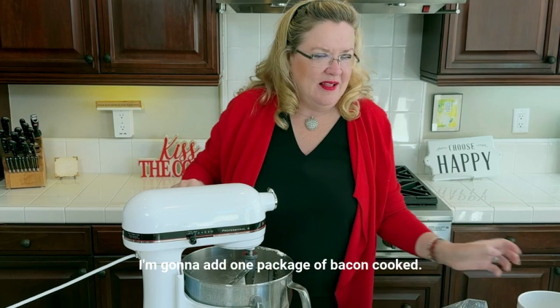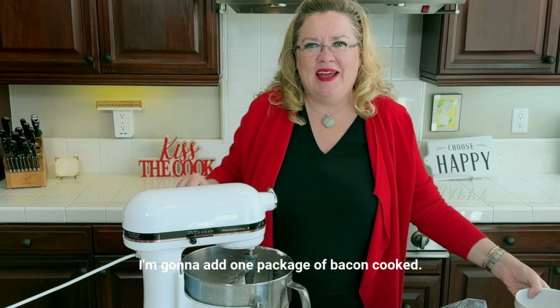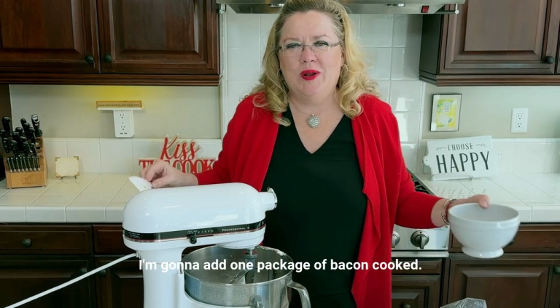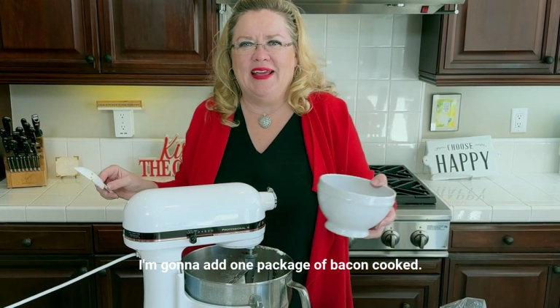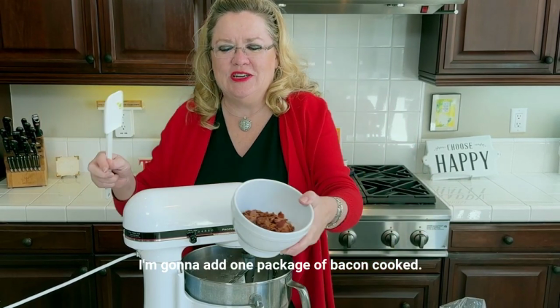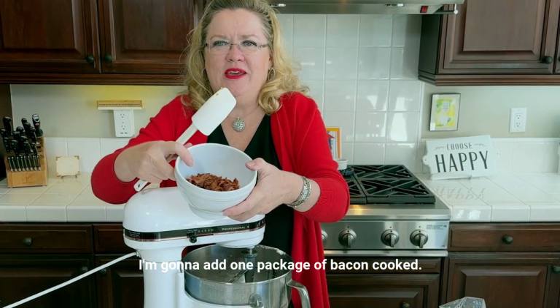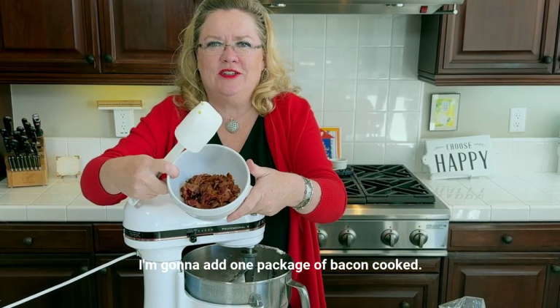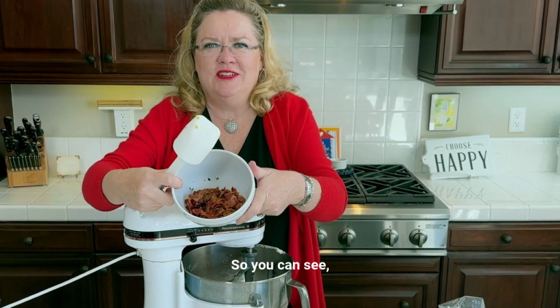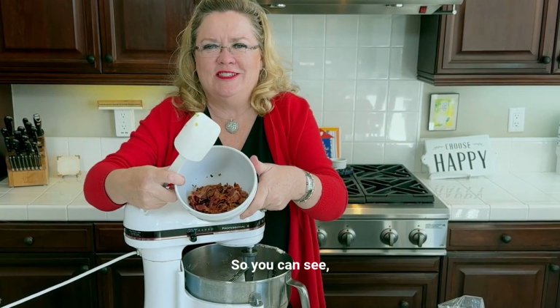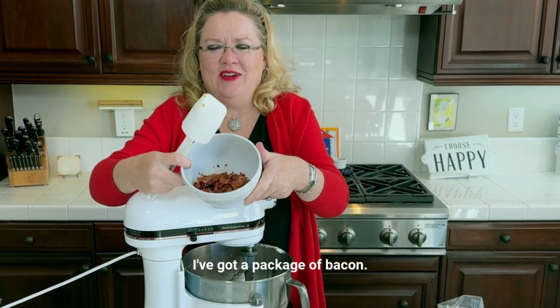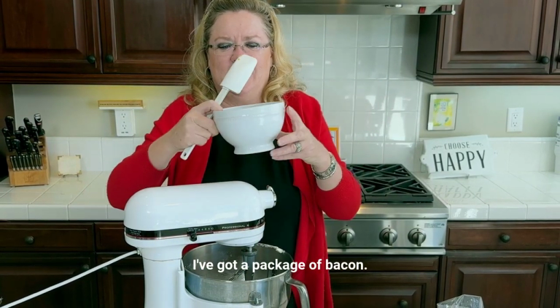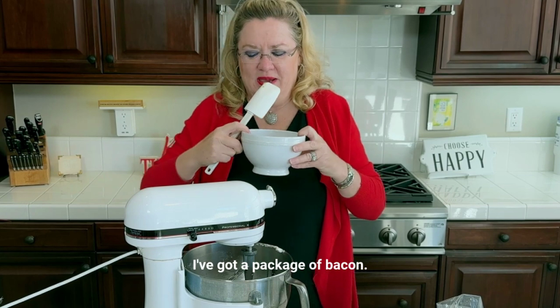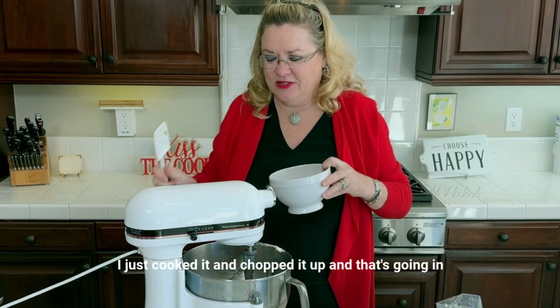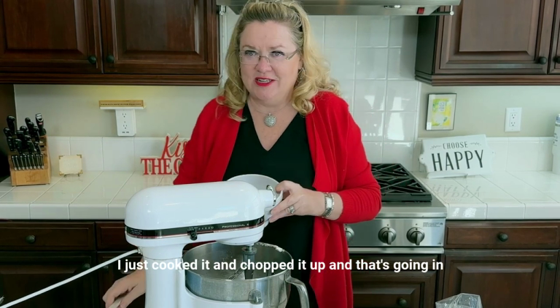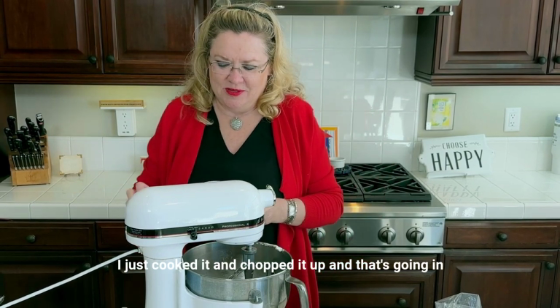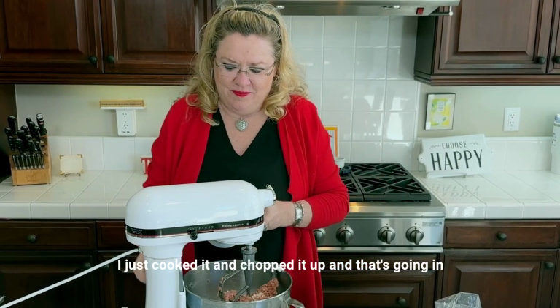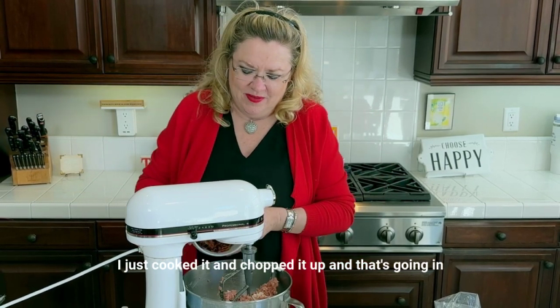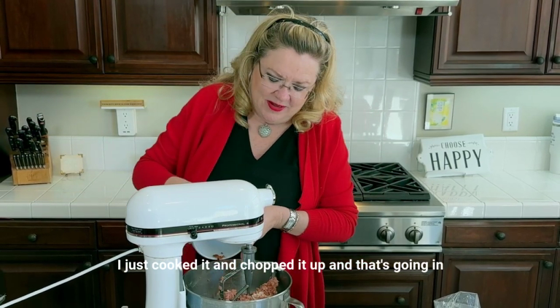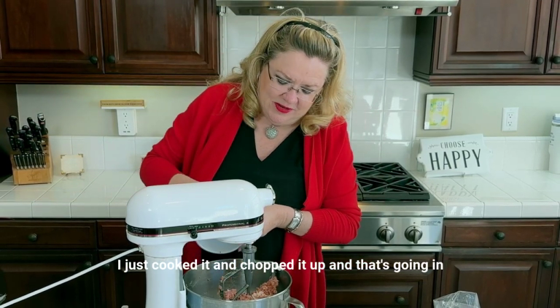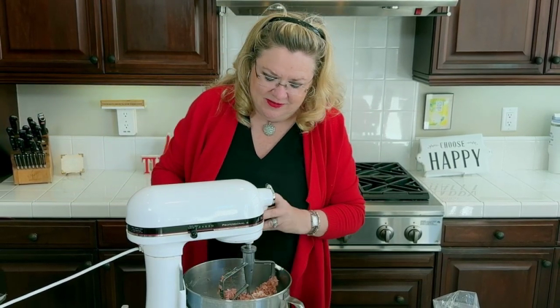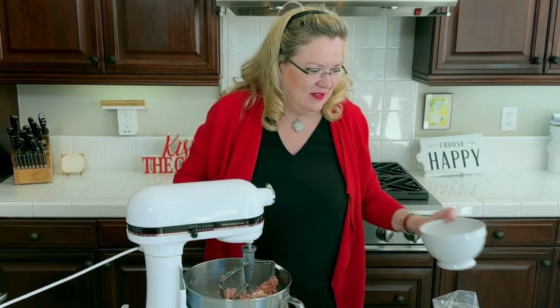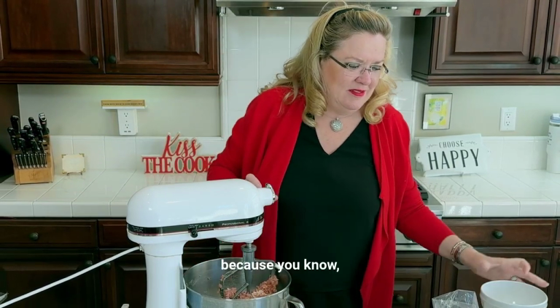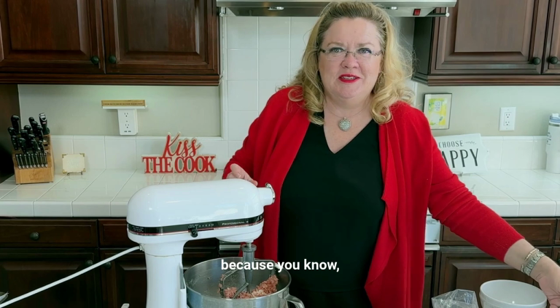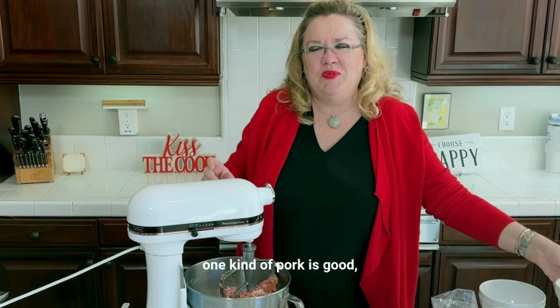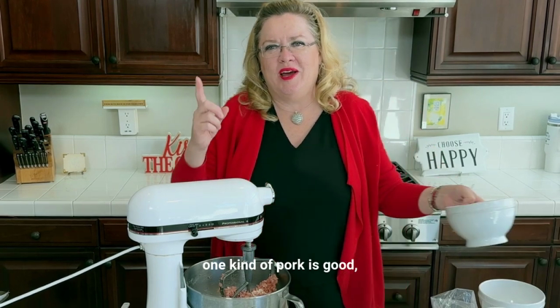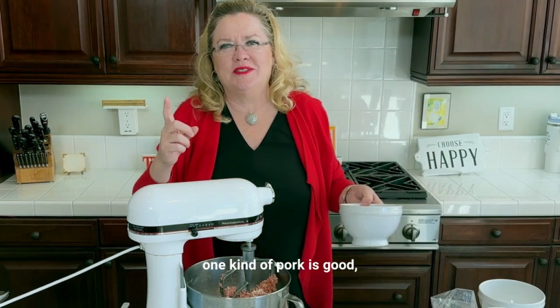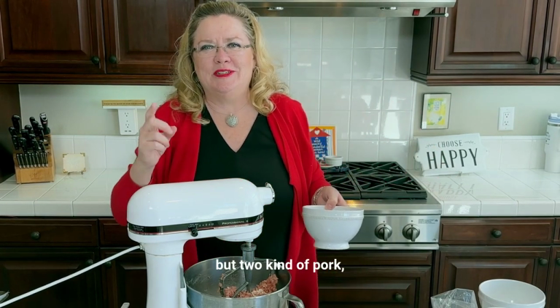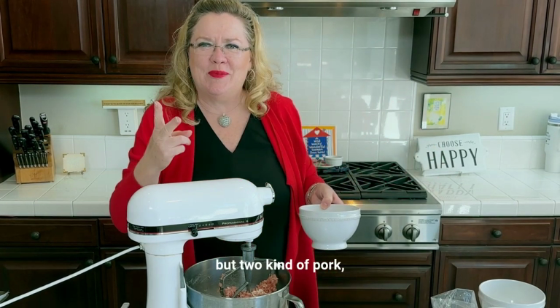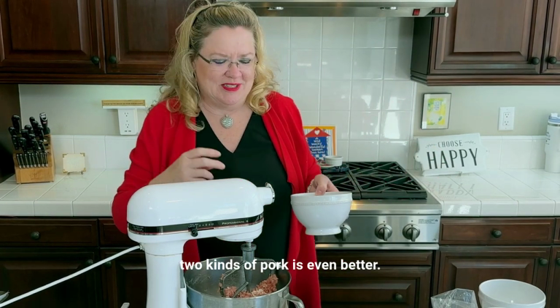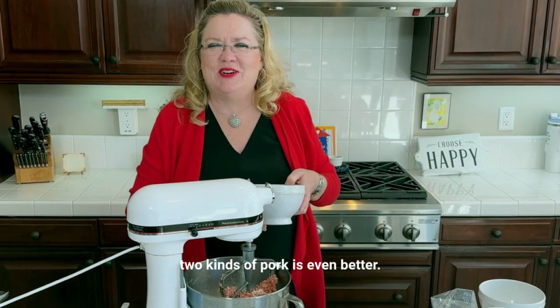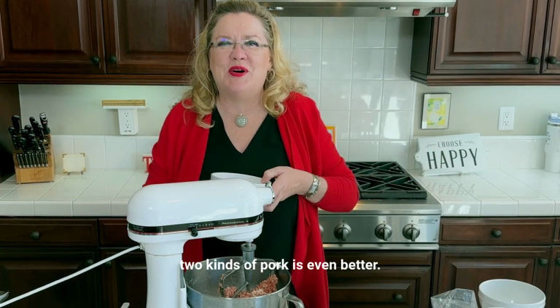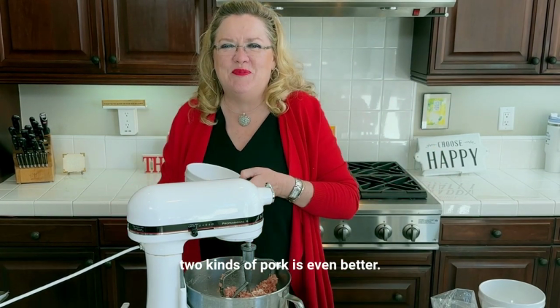I'm going to add one package of bacon, cooked. So you can see I've got a package of bacon — I just cooked it and chopped it up — and that's going in because, you know, one kind of pork is good, but two kinds of pork is even better.